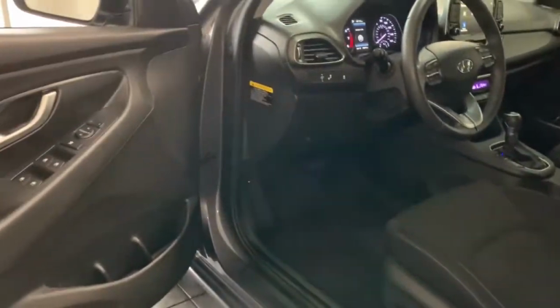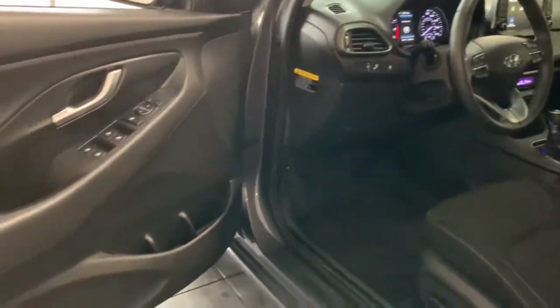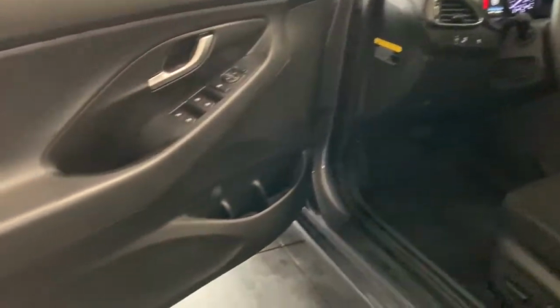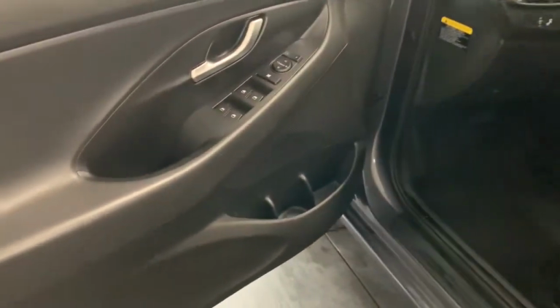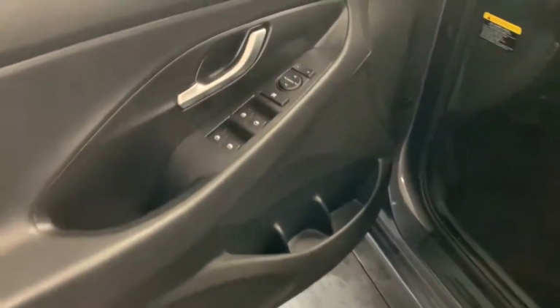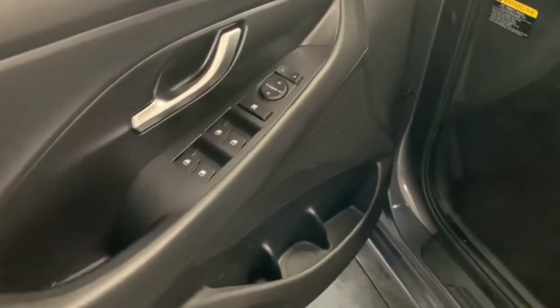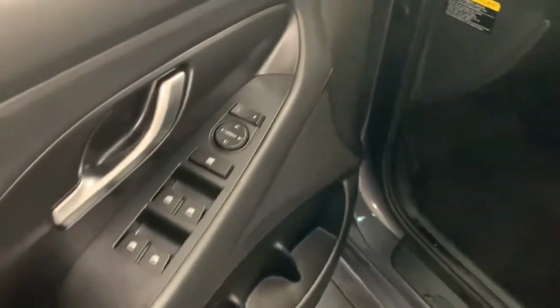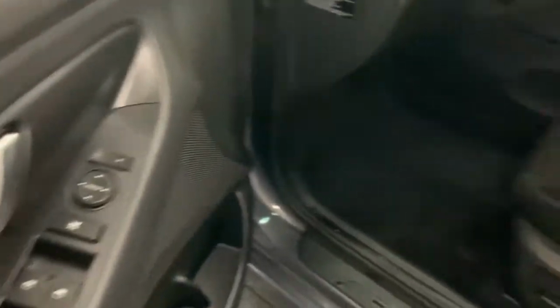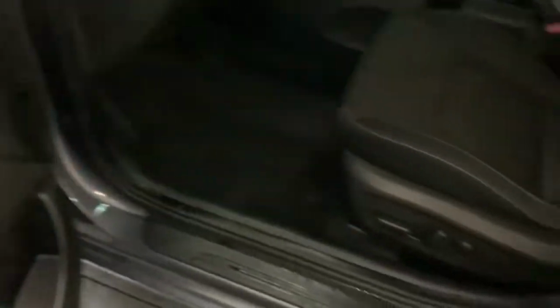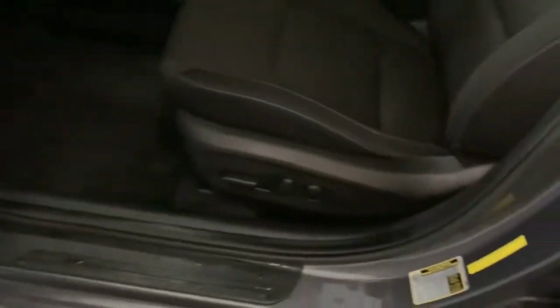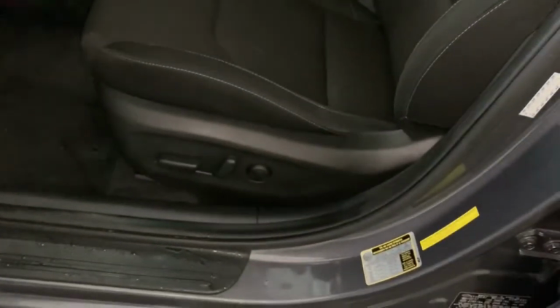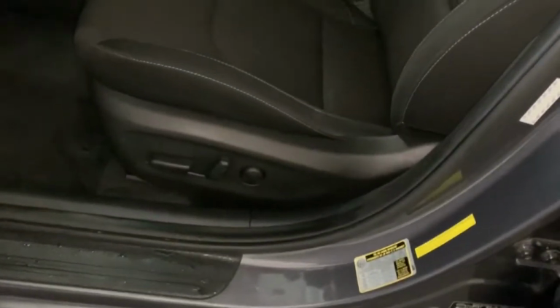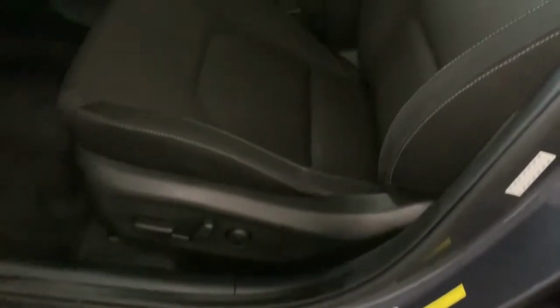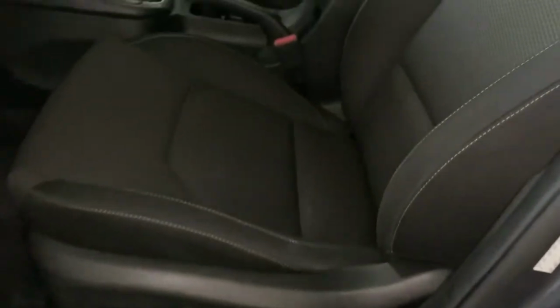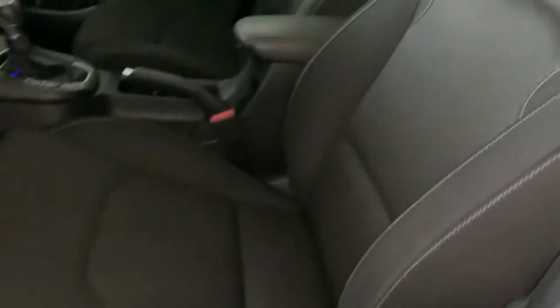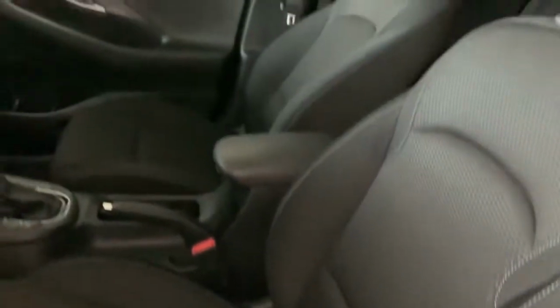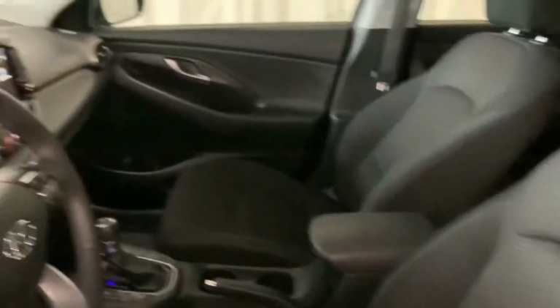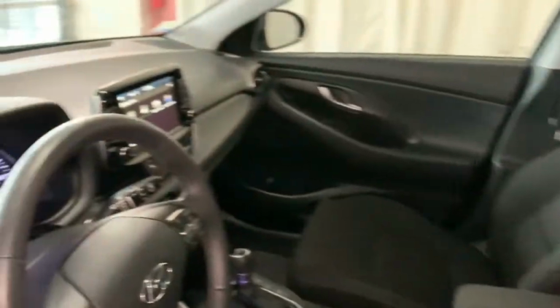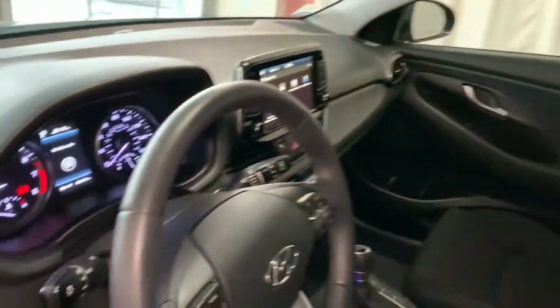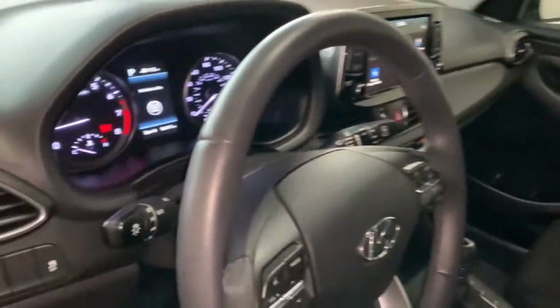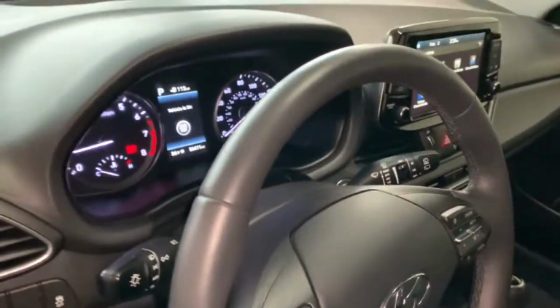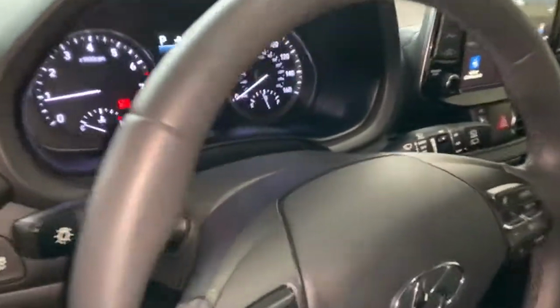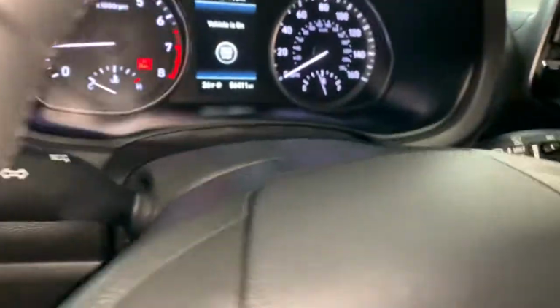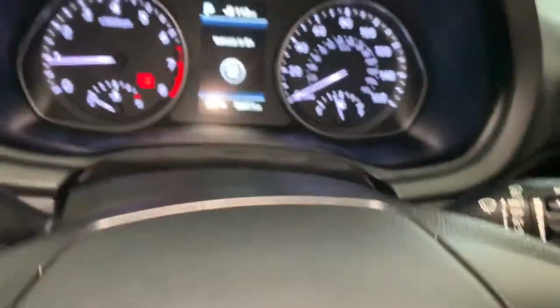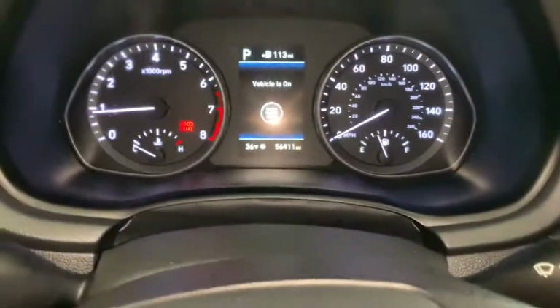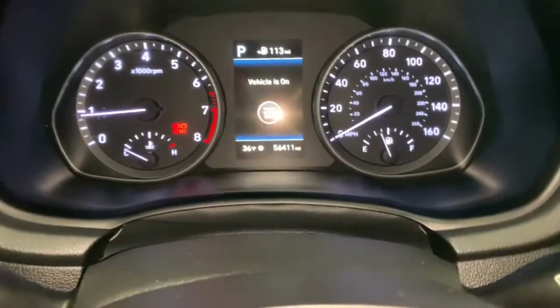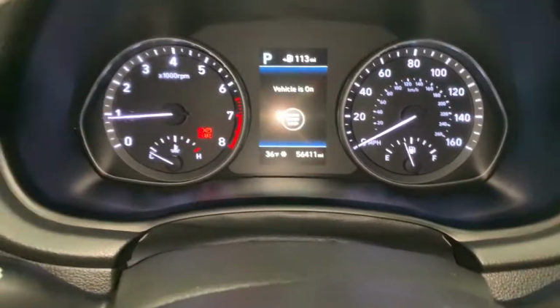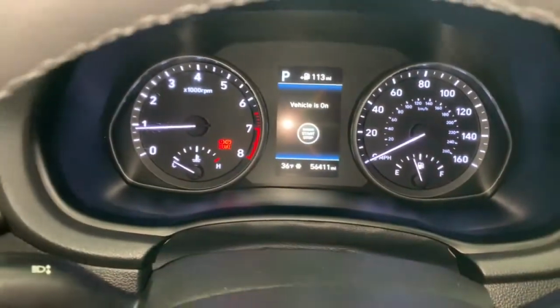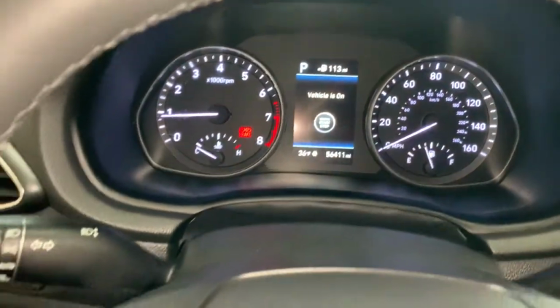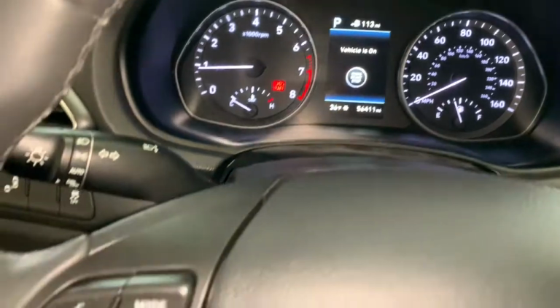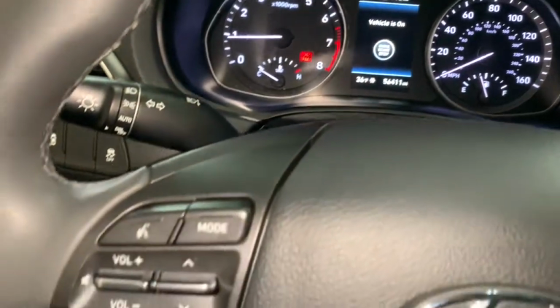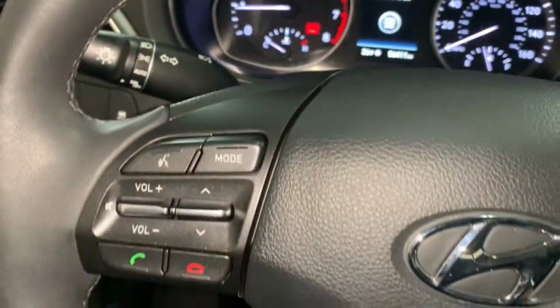This compact hatchback delivers sophisticated styling, high-quality interior materials, touchscreen infotainment, and the latest safety tech. You'll love its fuel efficiency, too. The following are some of this vehicle's highlighted options.